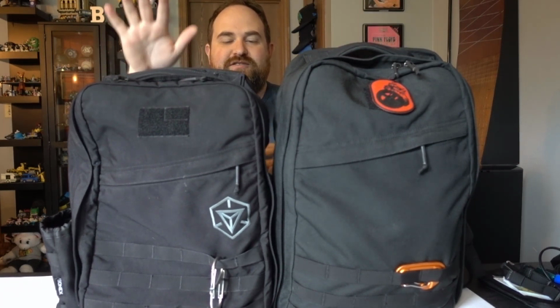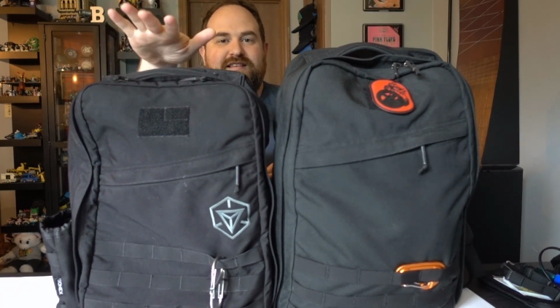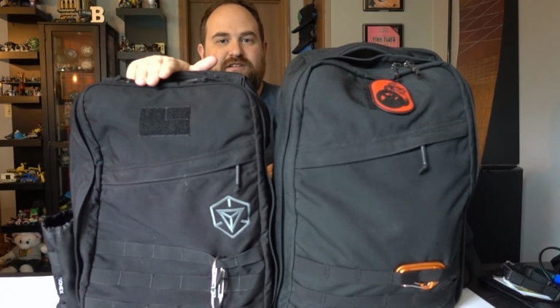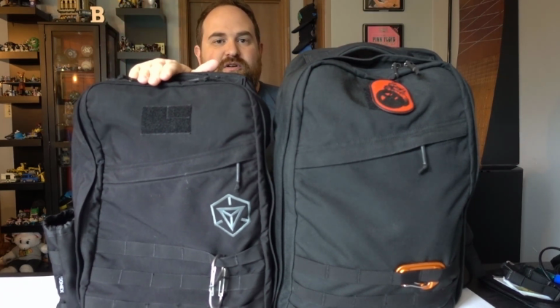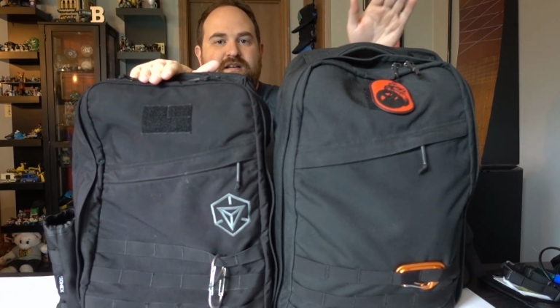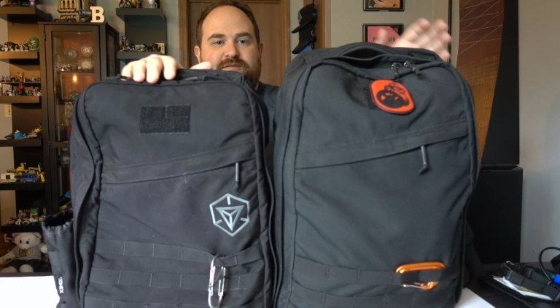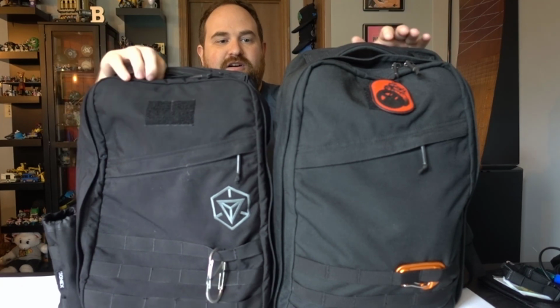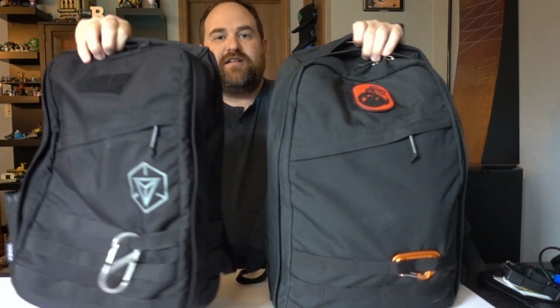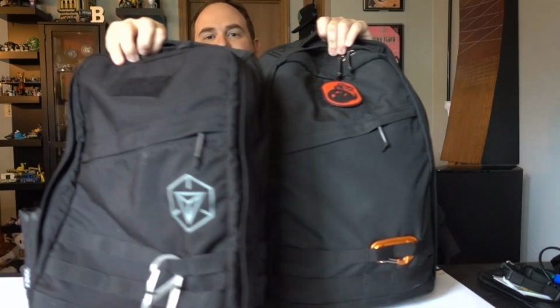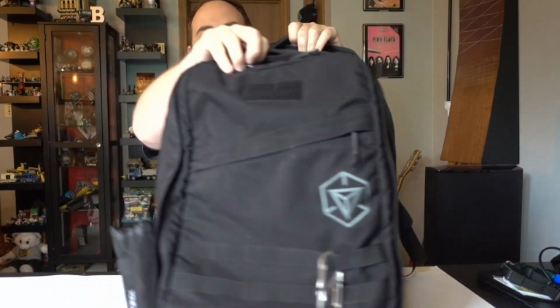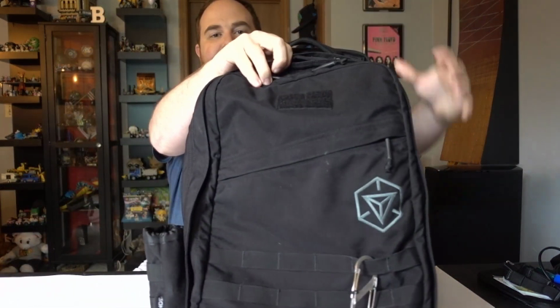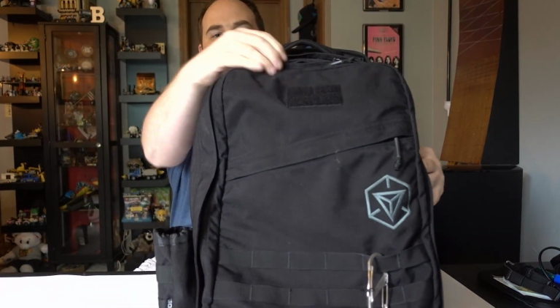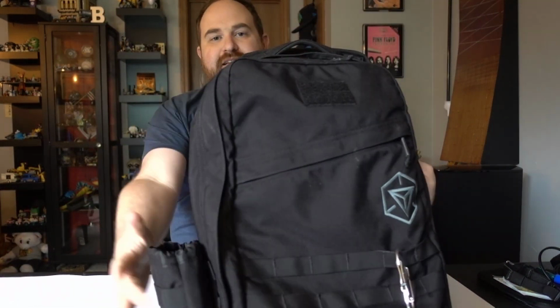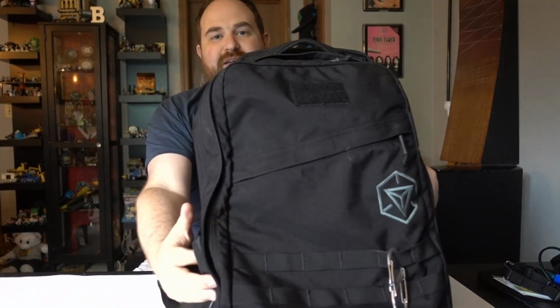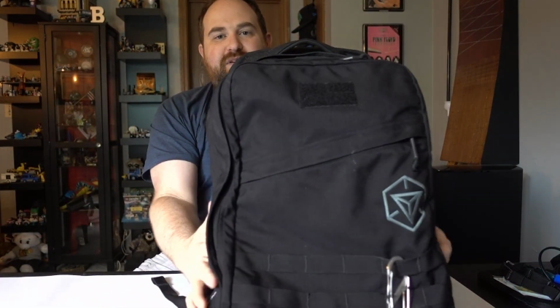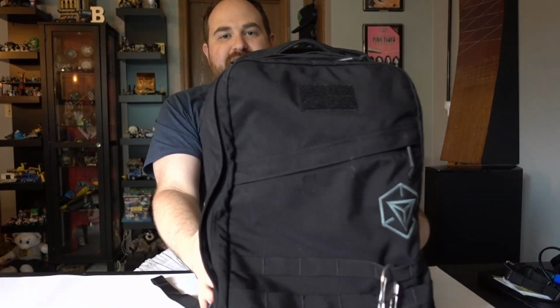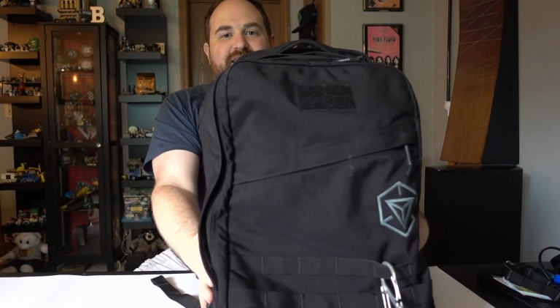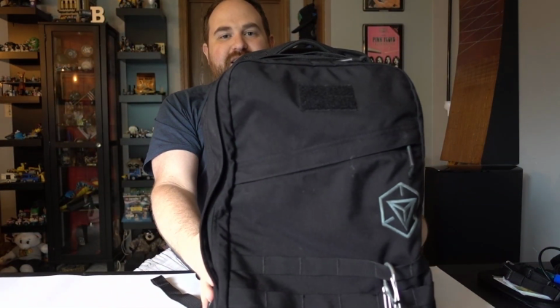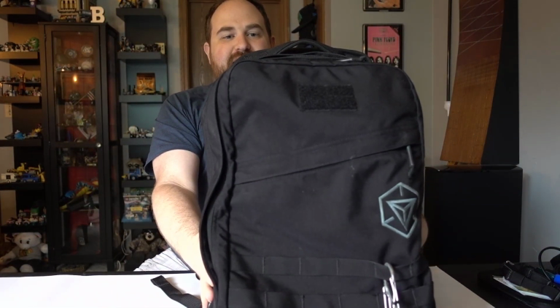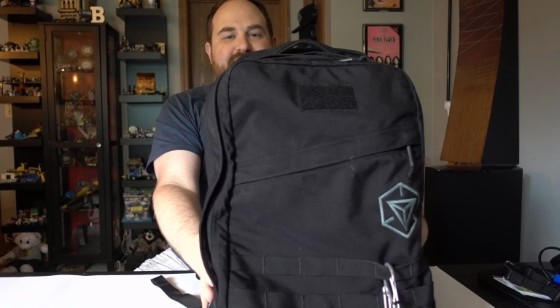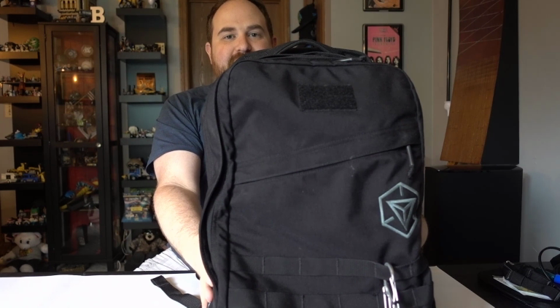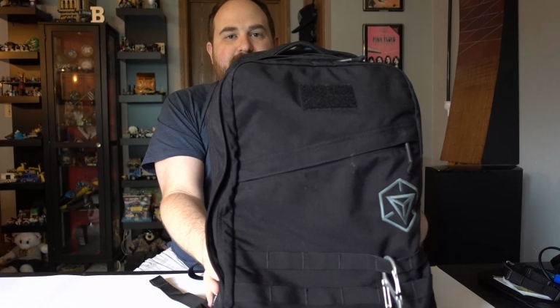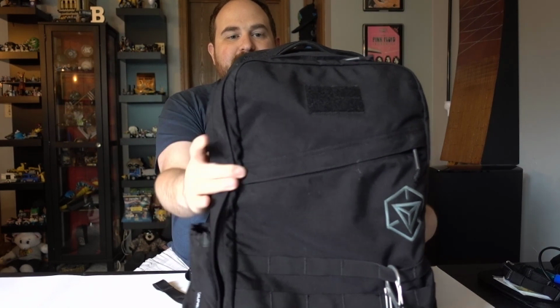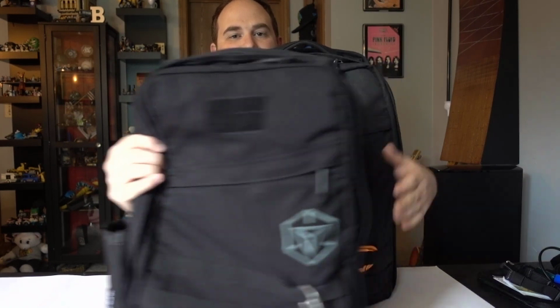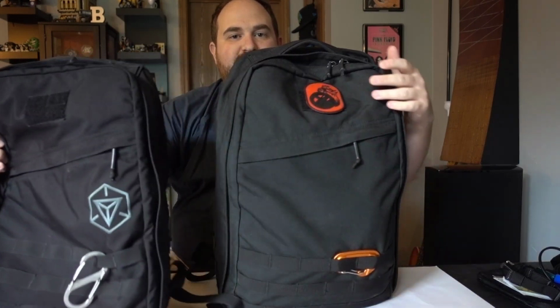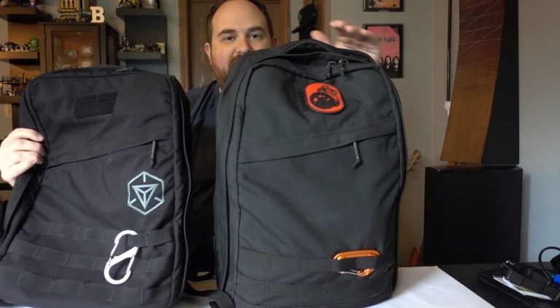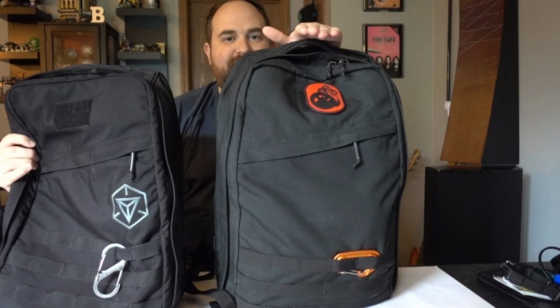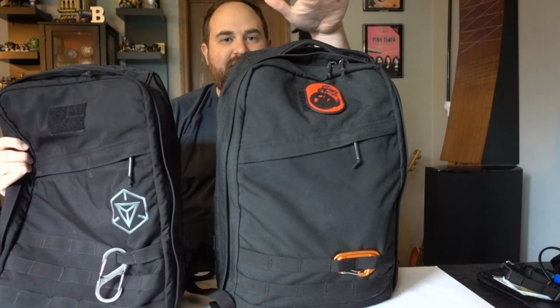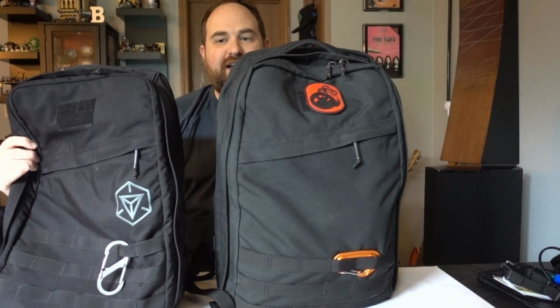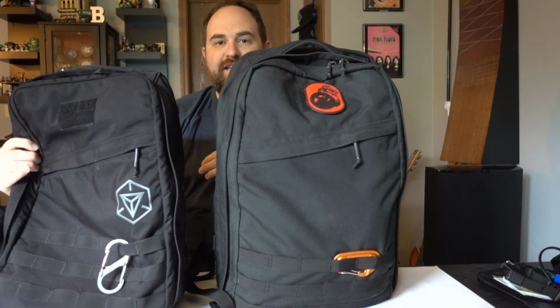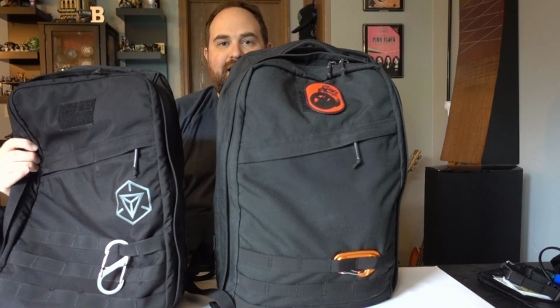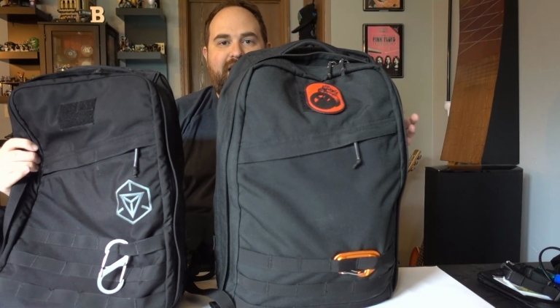As you can see, this one's a little shorter and this one's taller. As far as width, they are the exact same width. So really what you're looking at is the extra height on the bag.